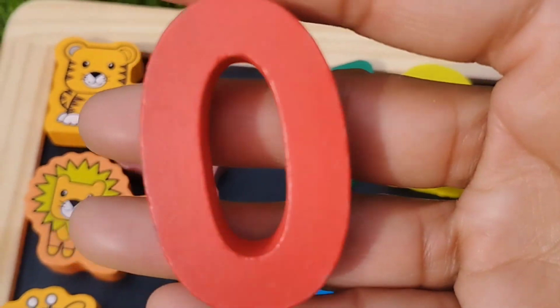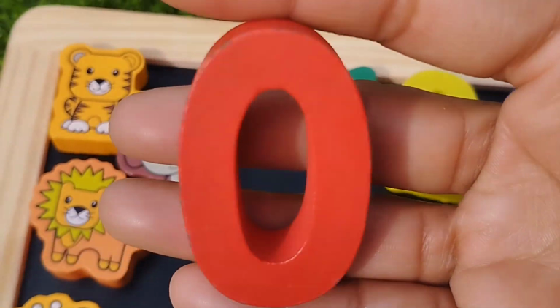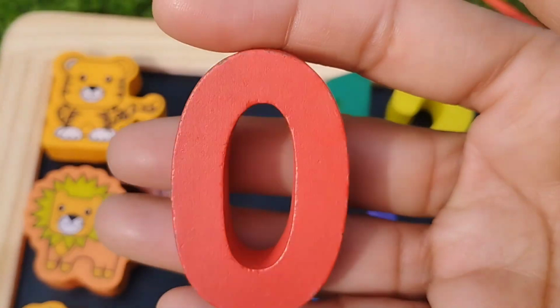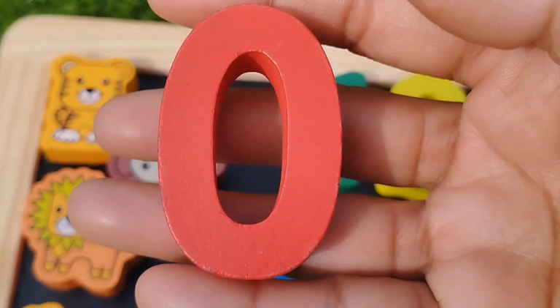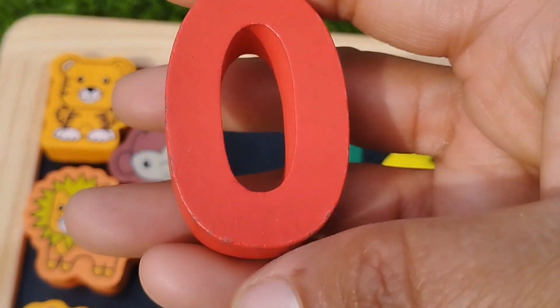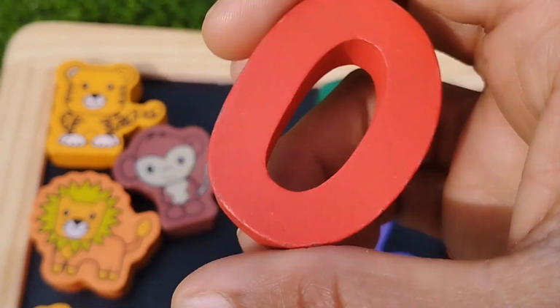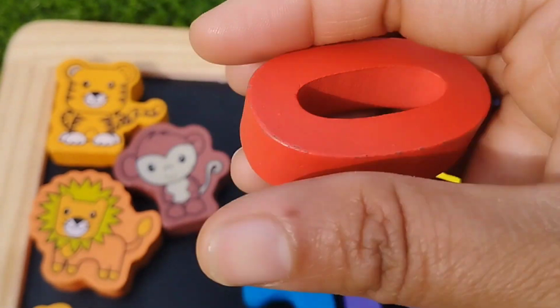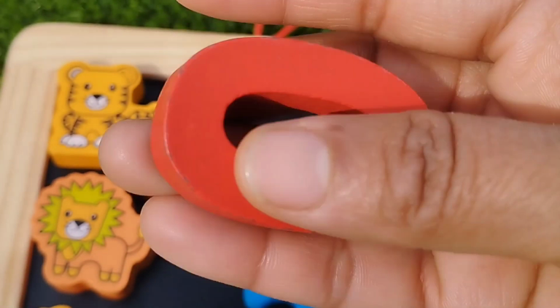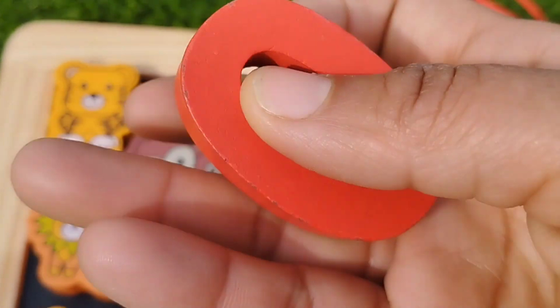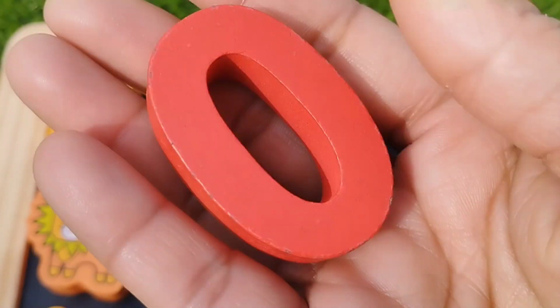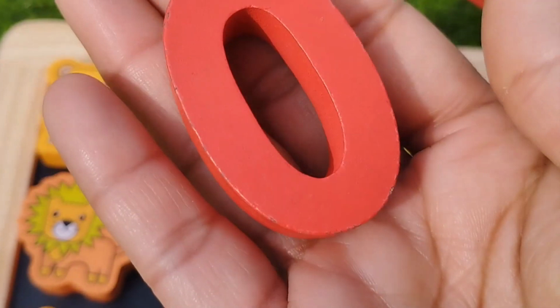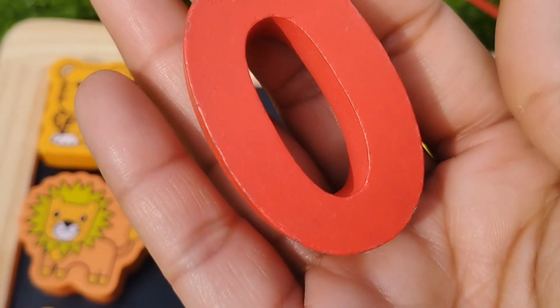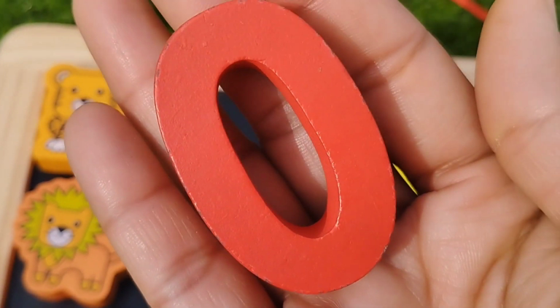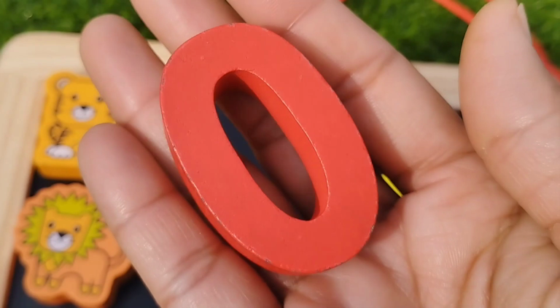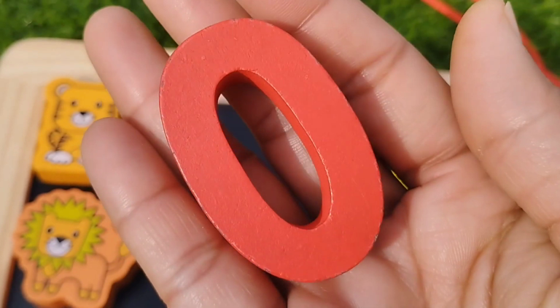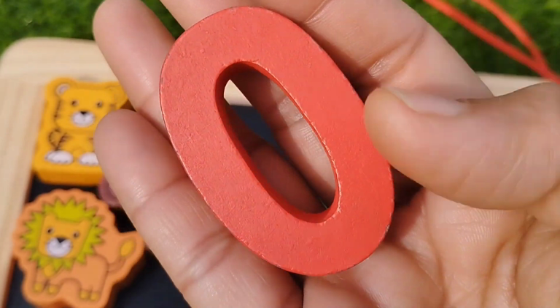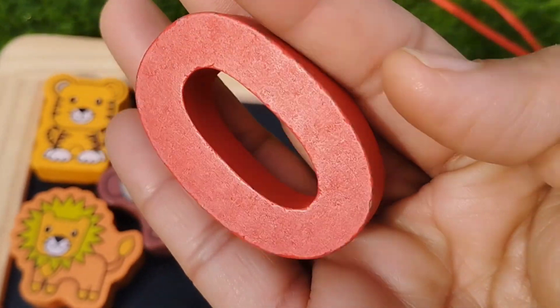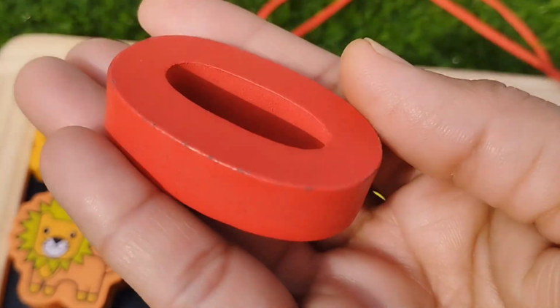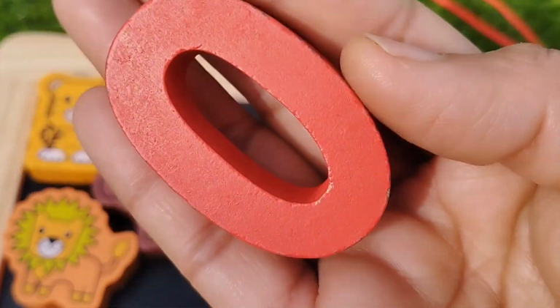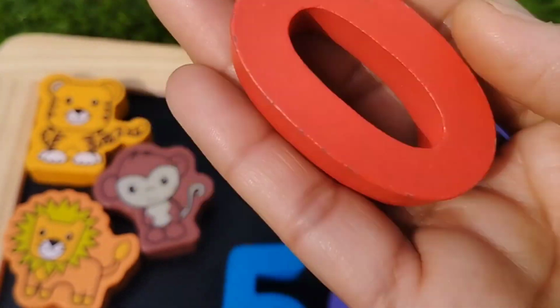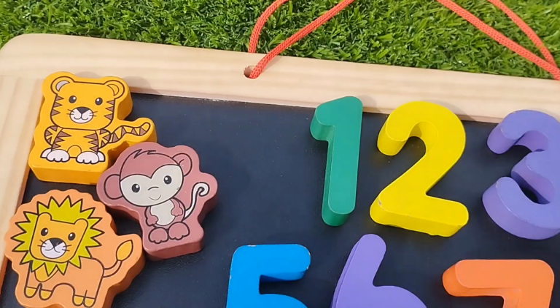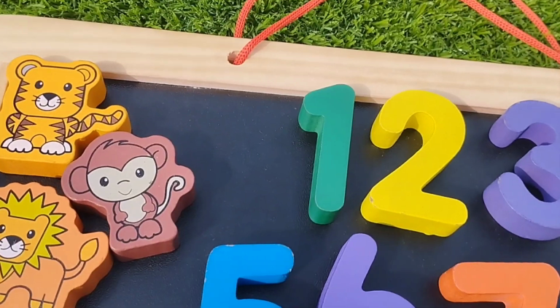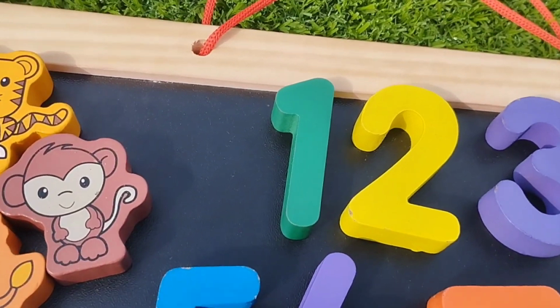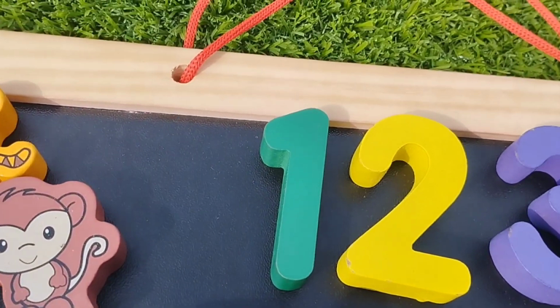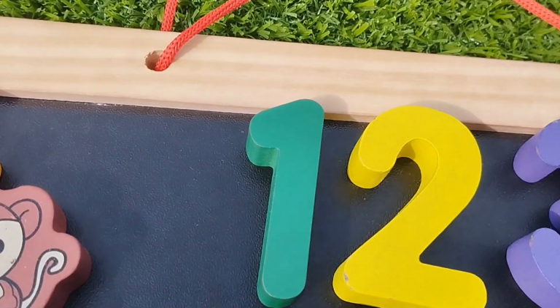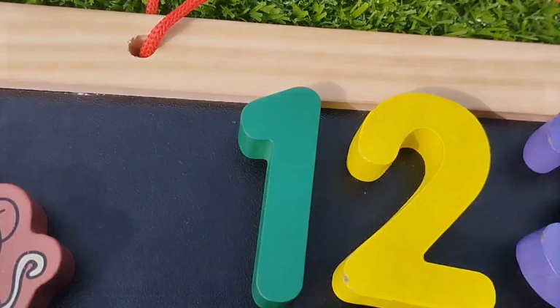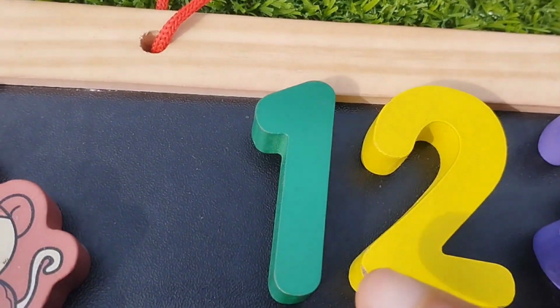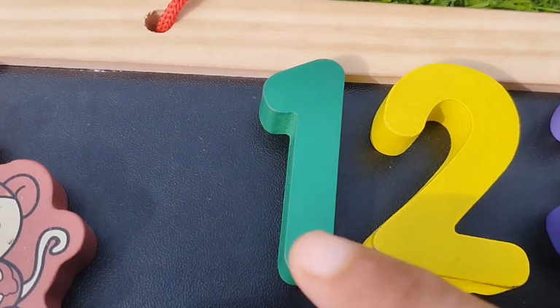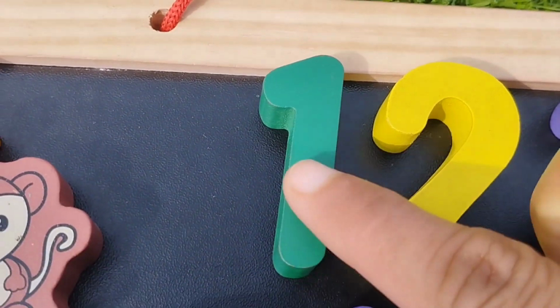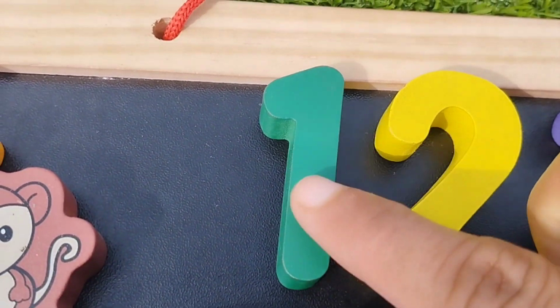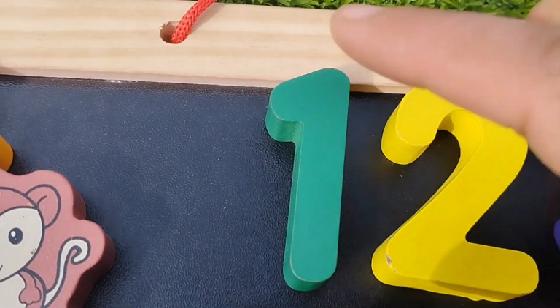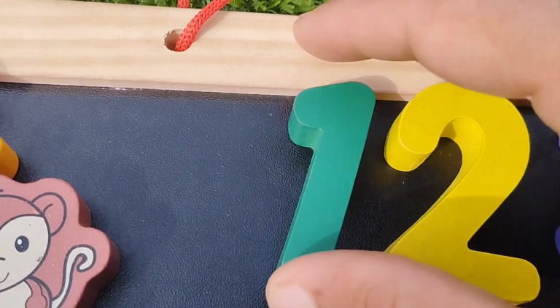The first number is number zero. This is number one.